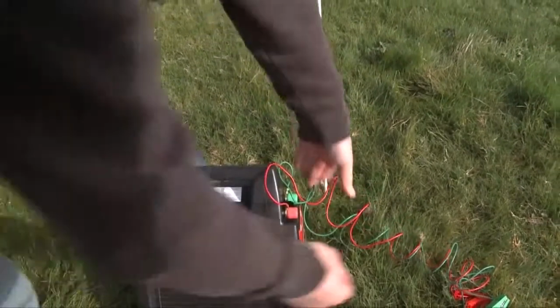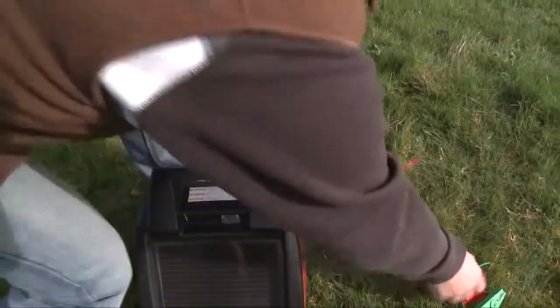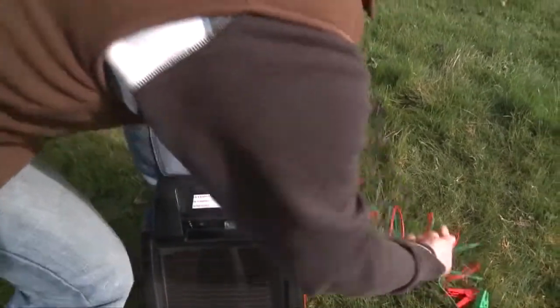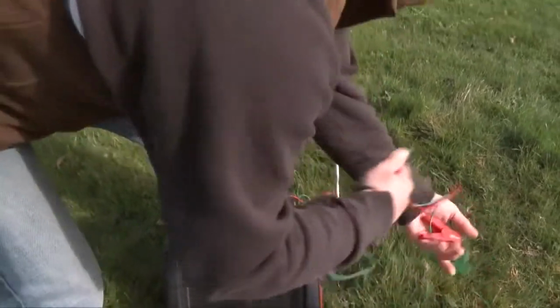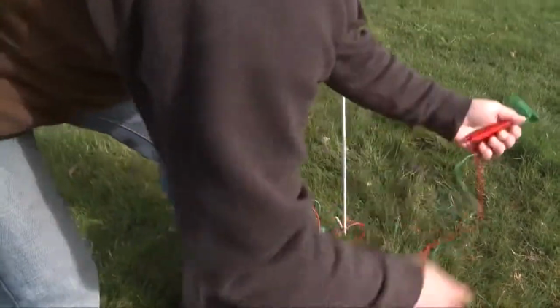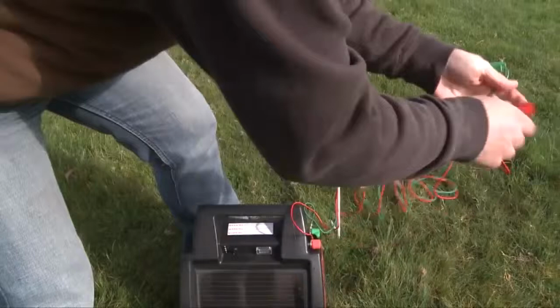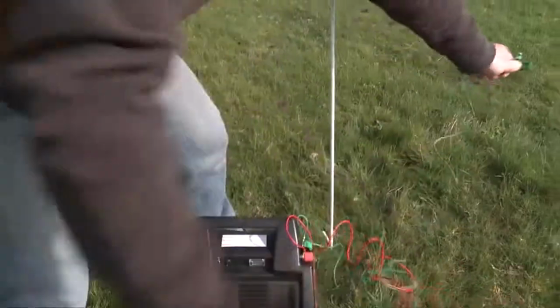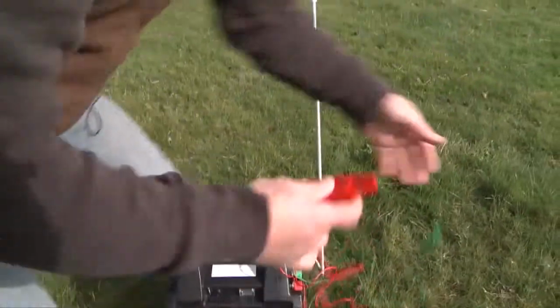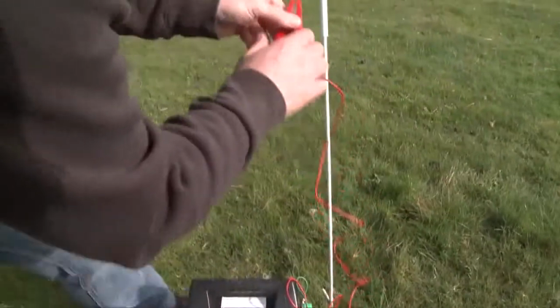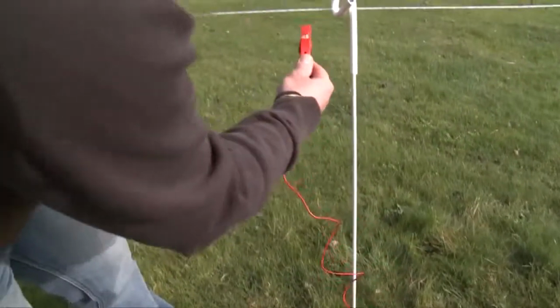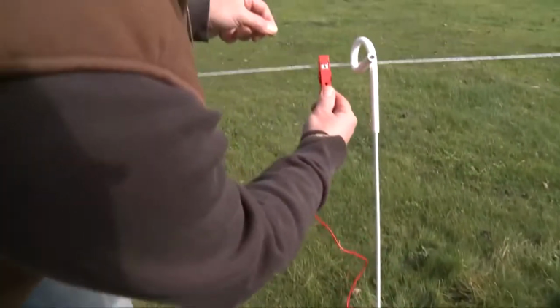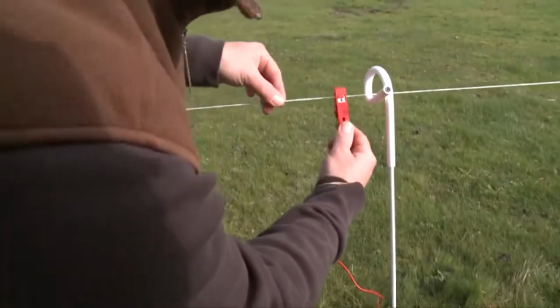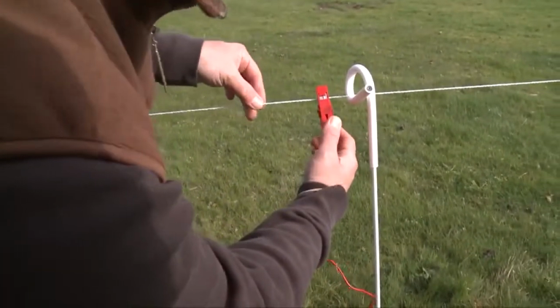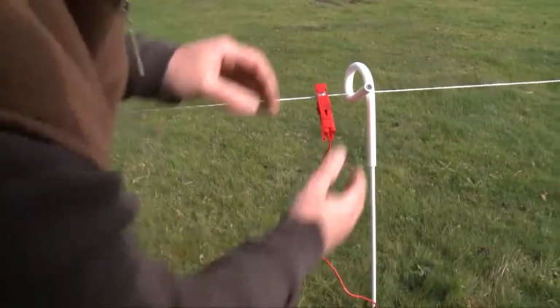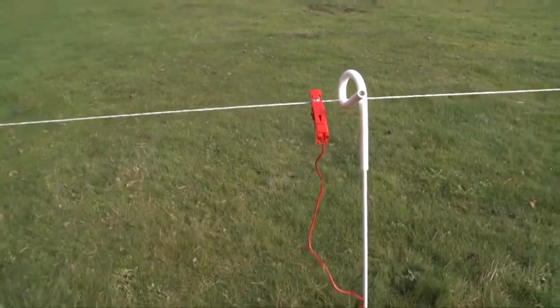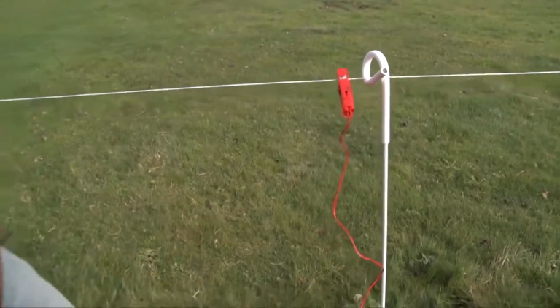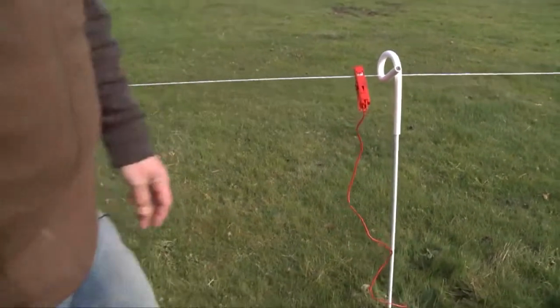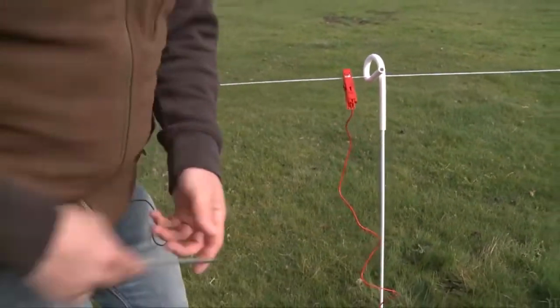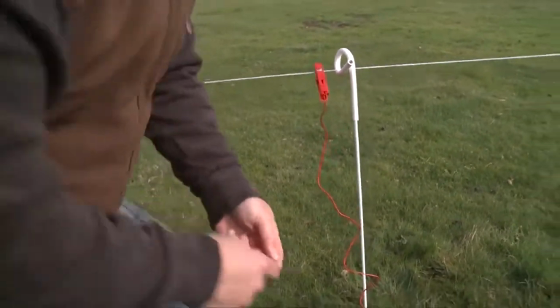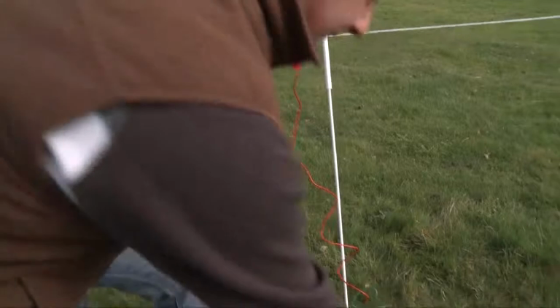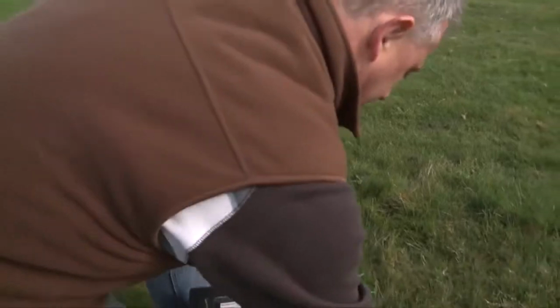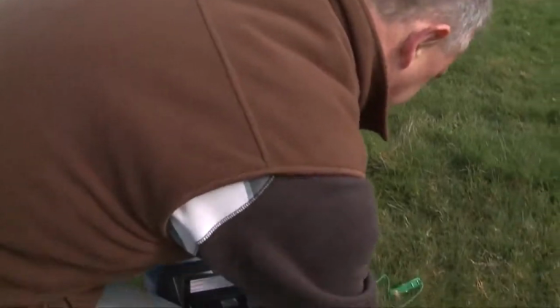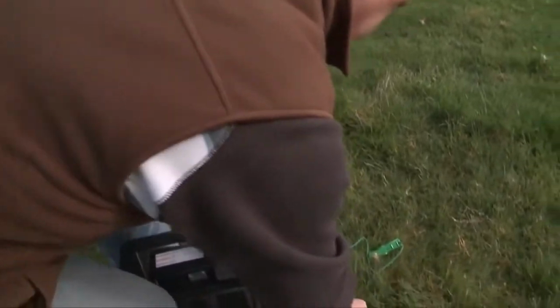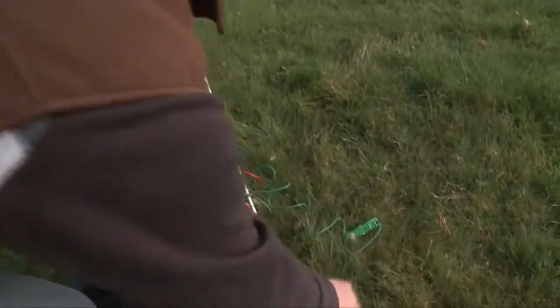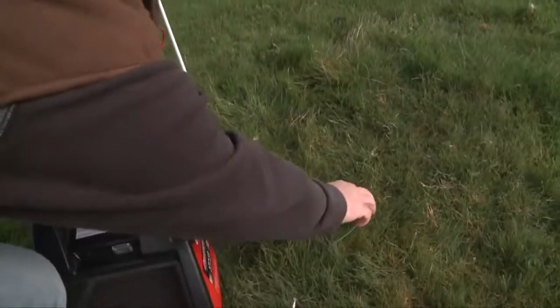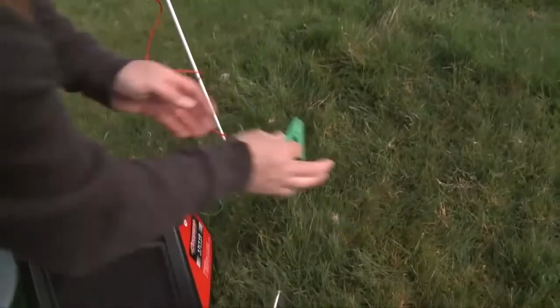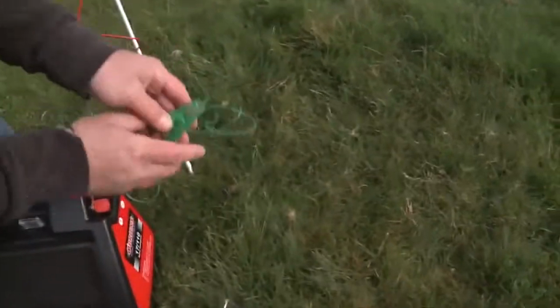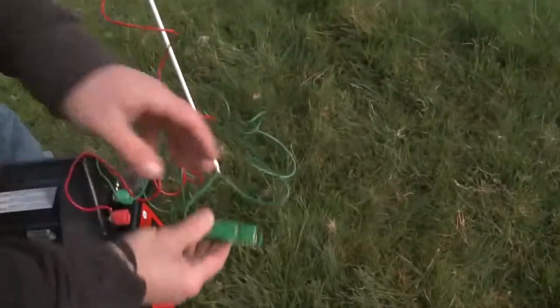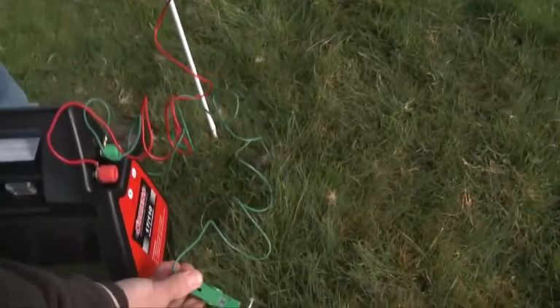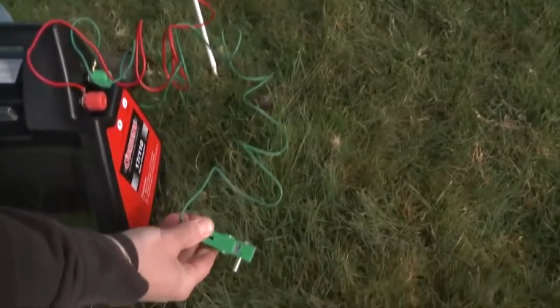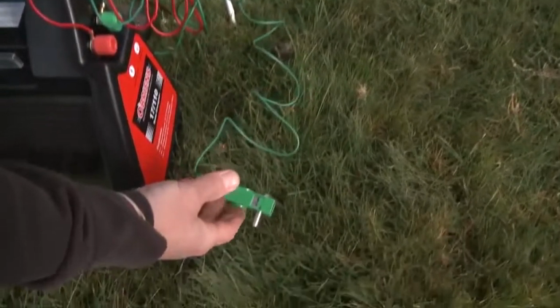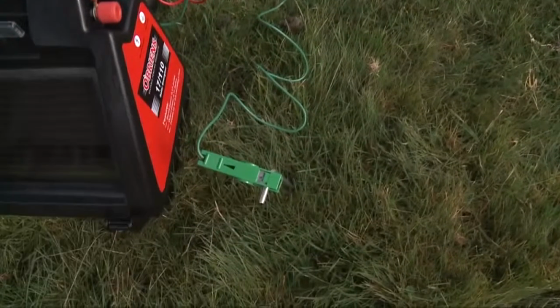Grab the red wire straight to your fence, like that. And of course, you've got to have an earth stake, just like that.